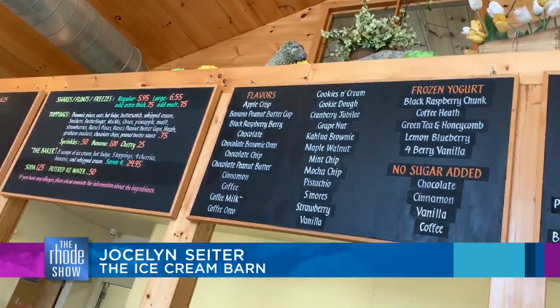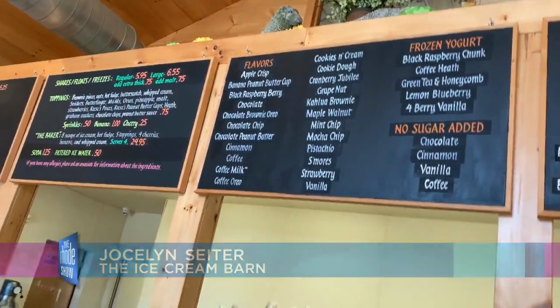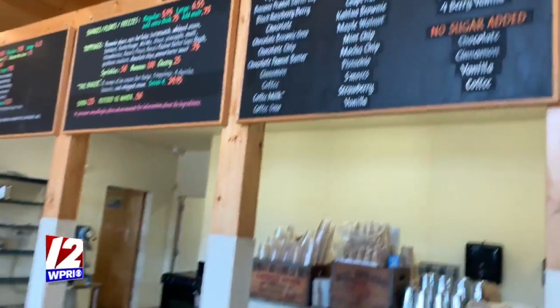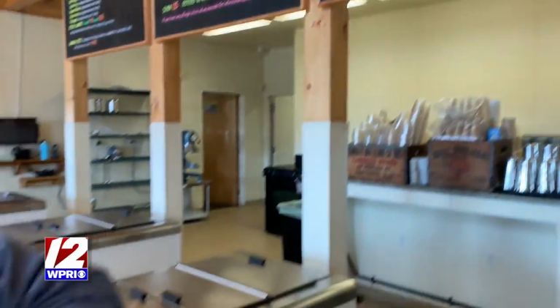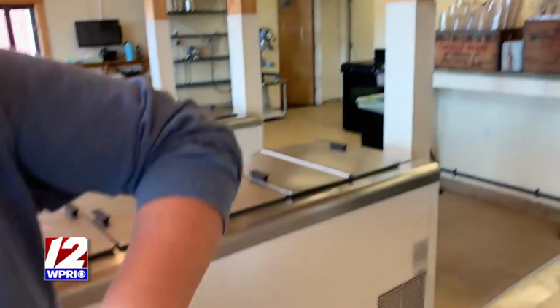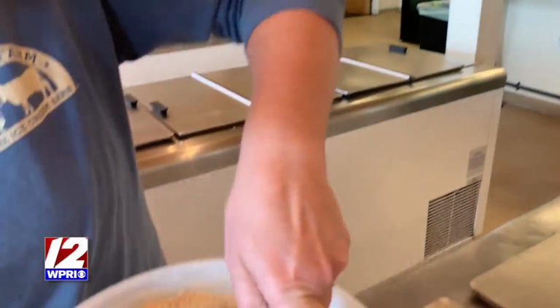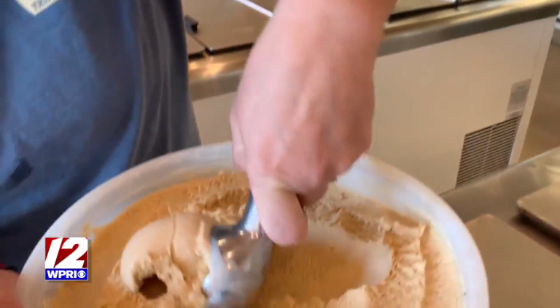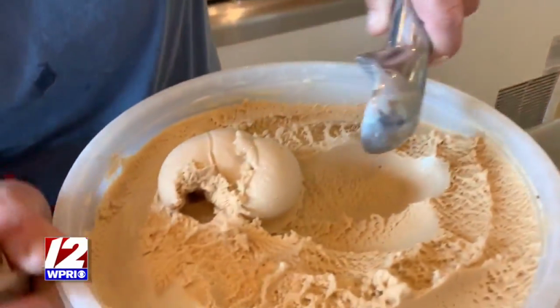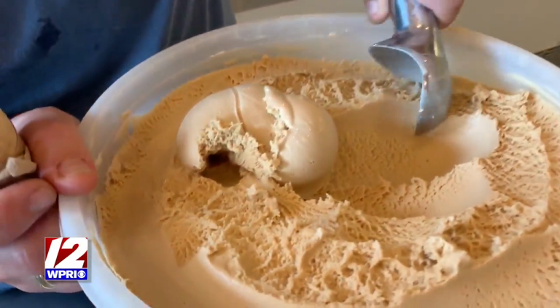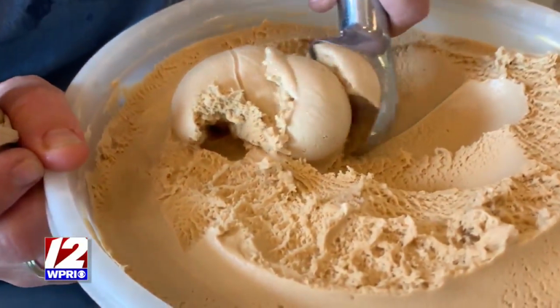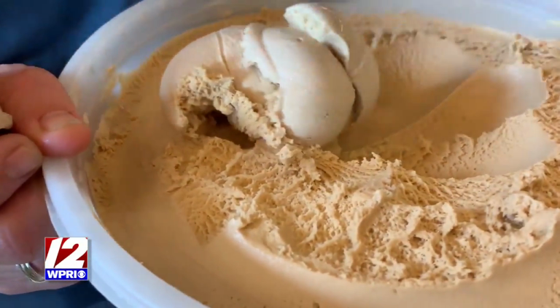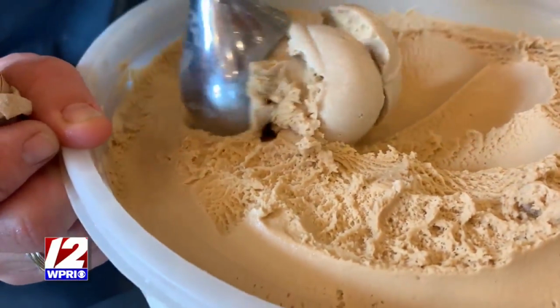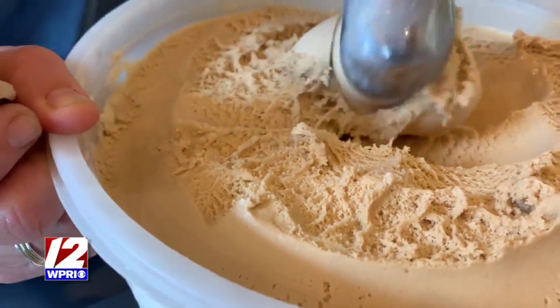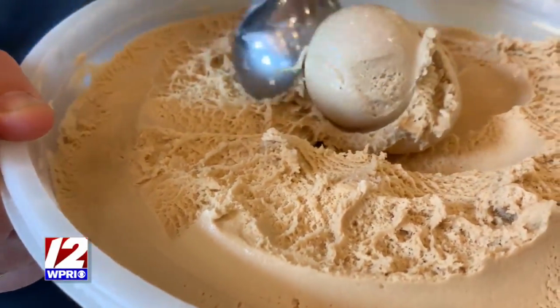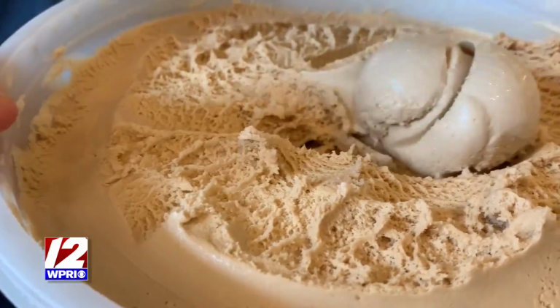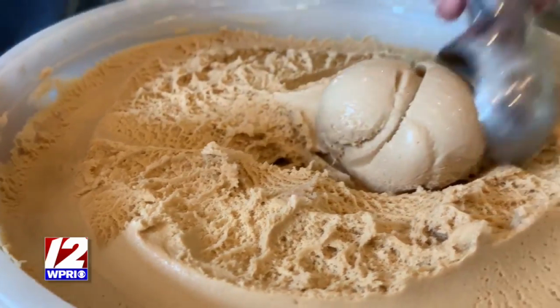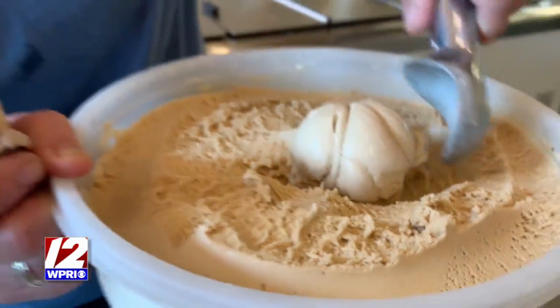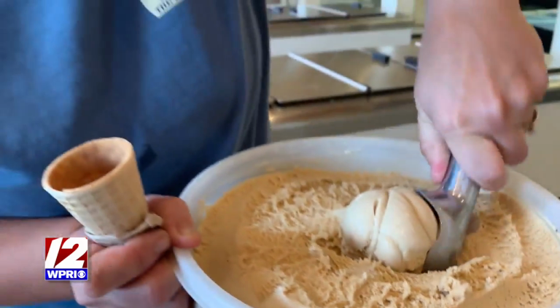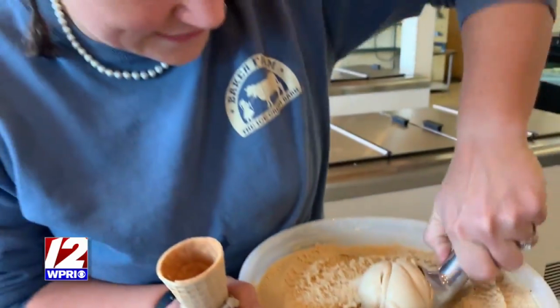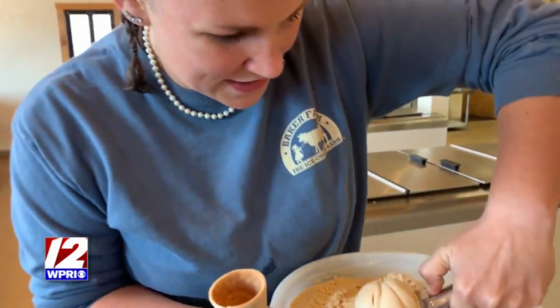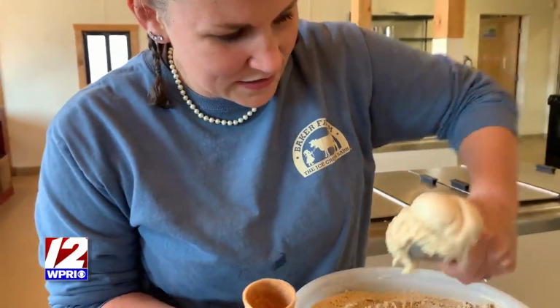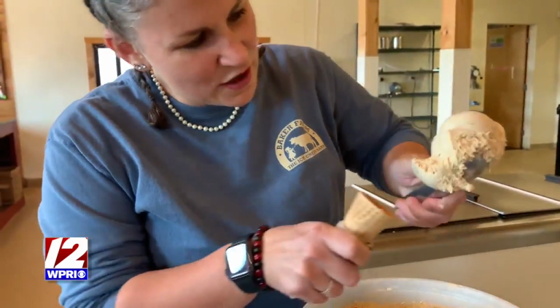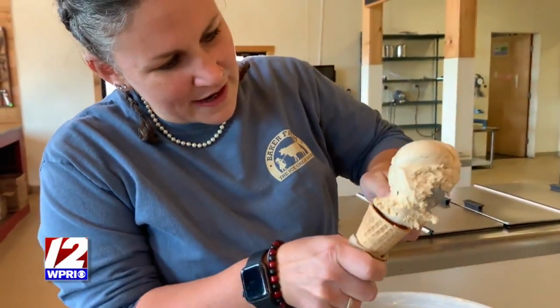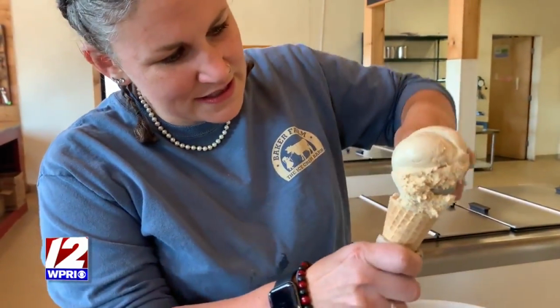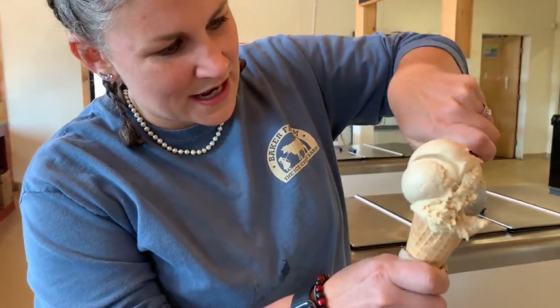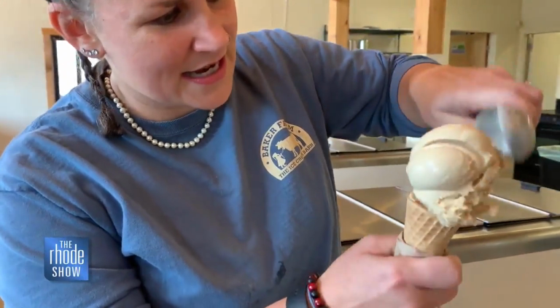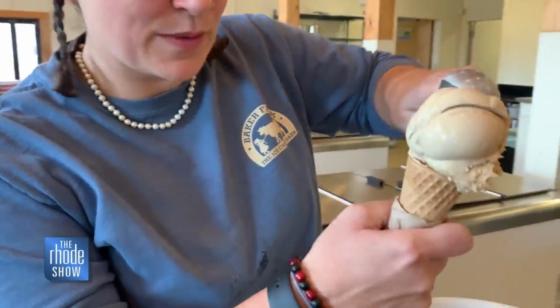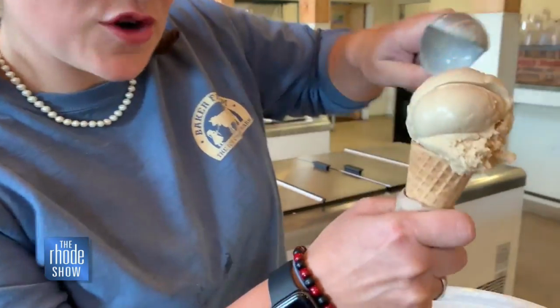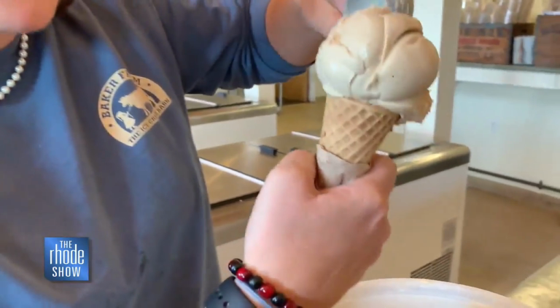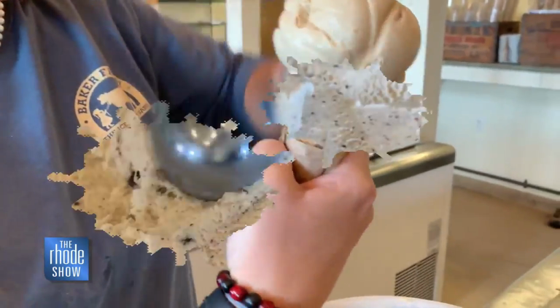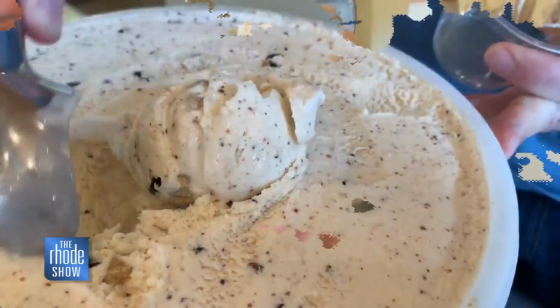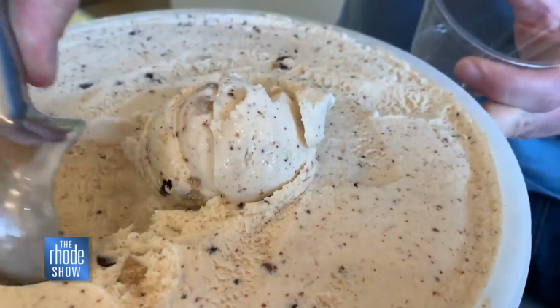Like this classic Rhode Island flavor. So this is our coffee milk ice cream, a Rhode Island favorite. It's made using autocrack coffee syrup, a little bit of coffee grounds, and it's sweeter than a normal coffee.